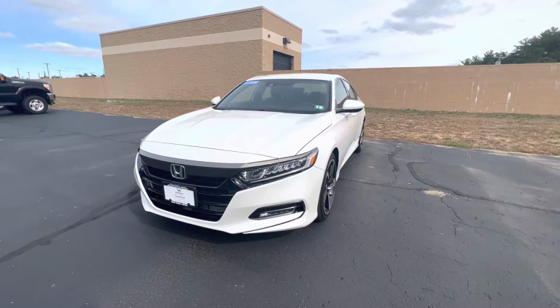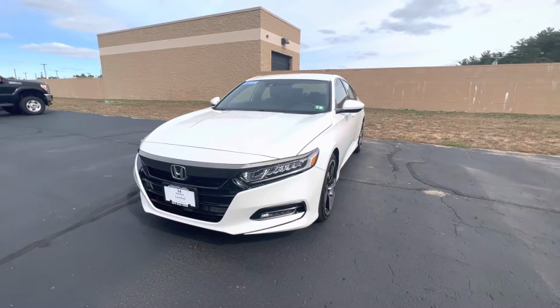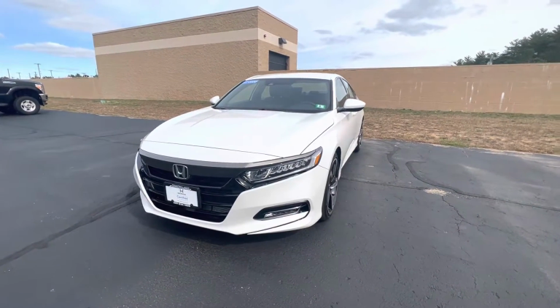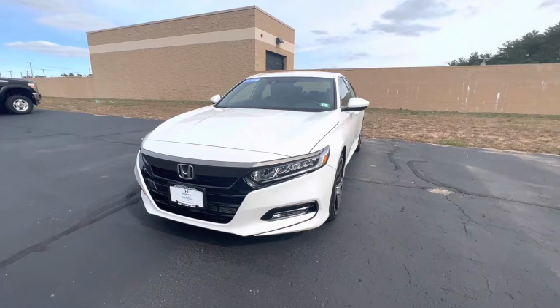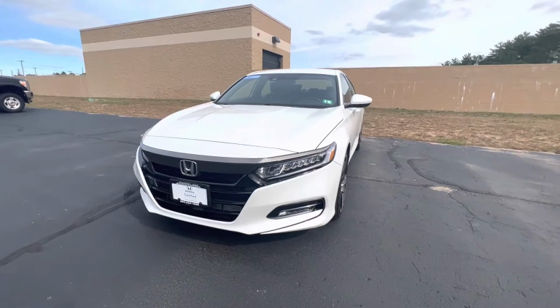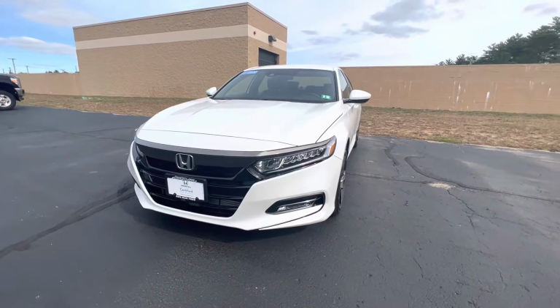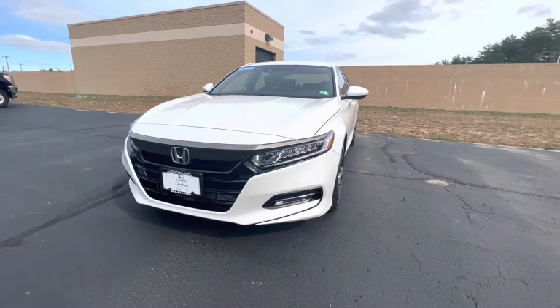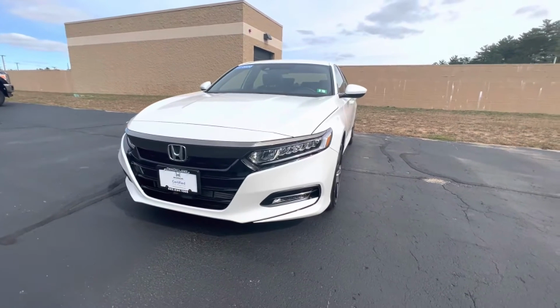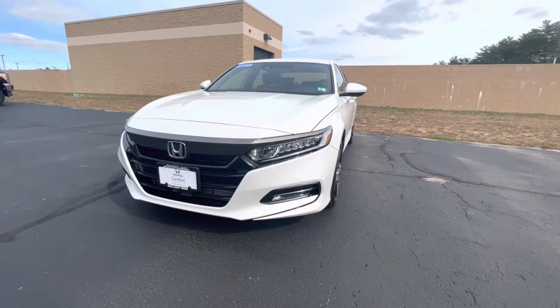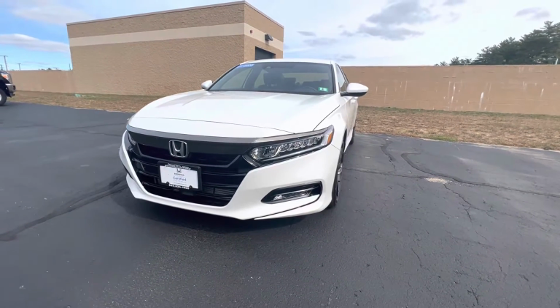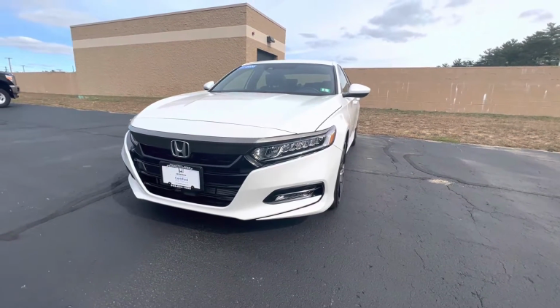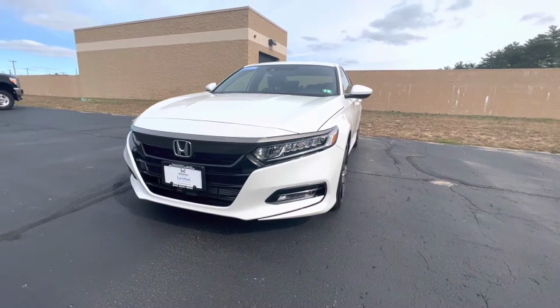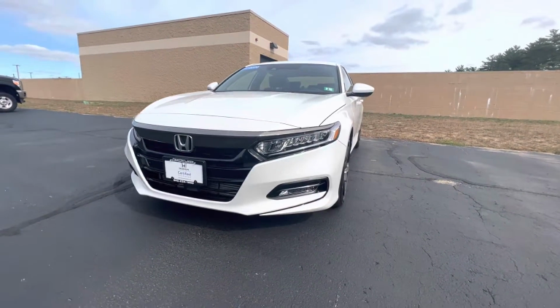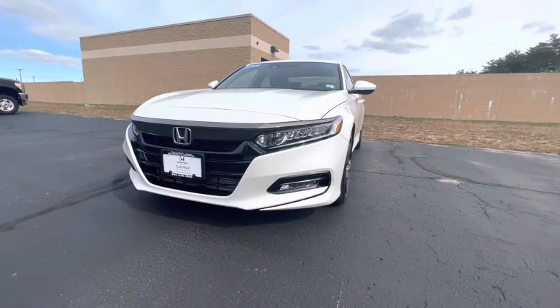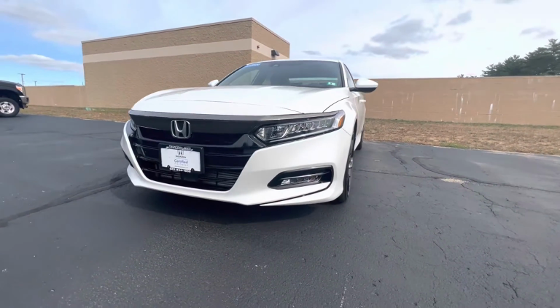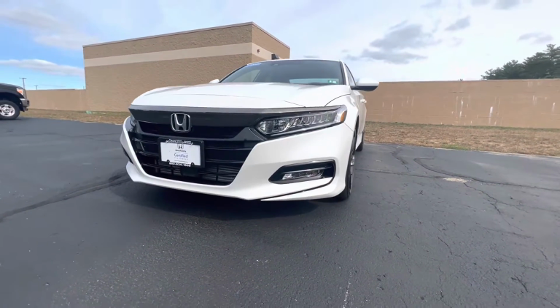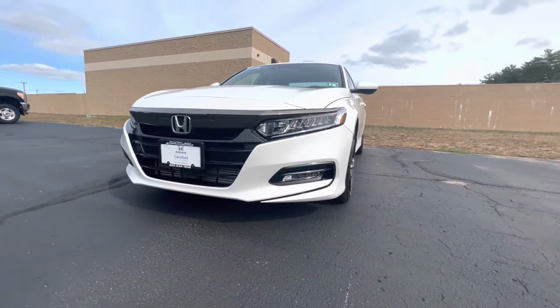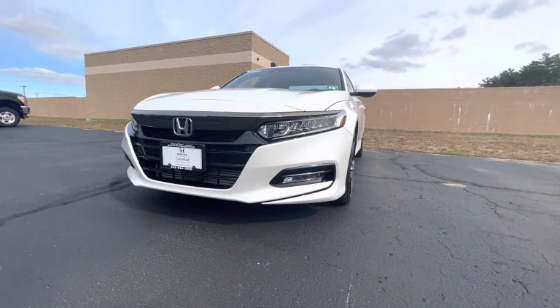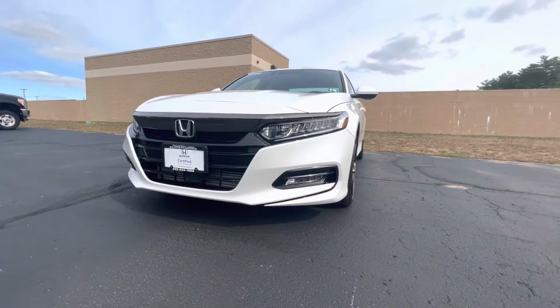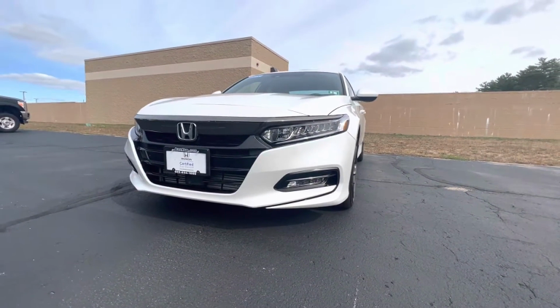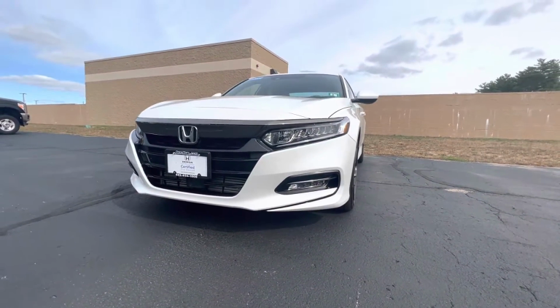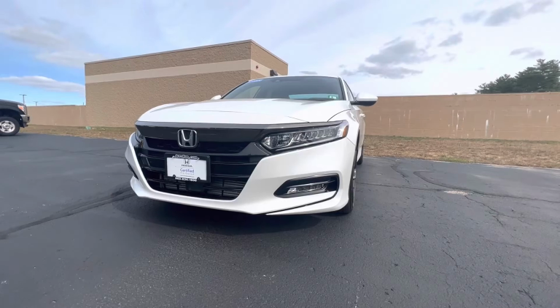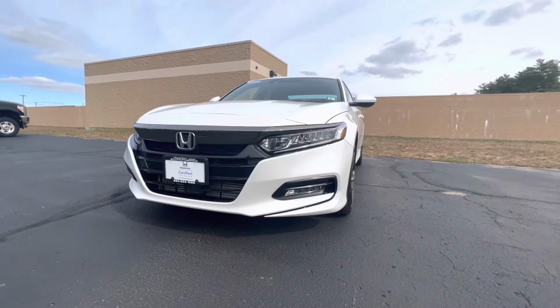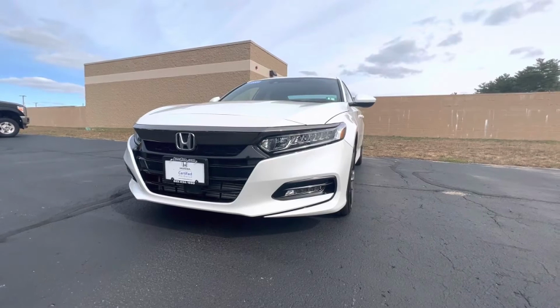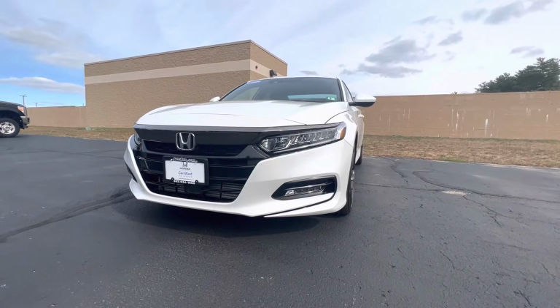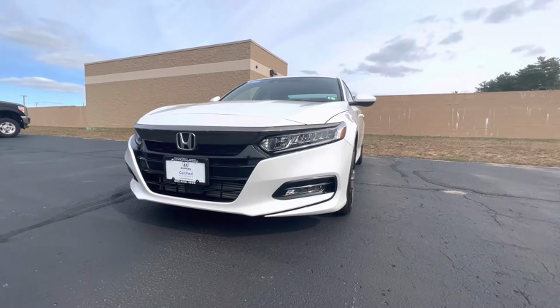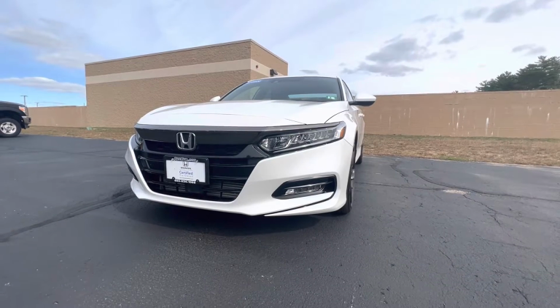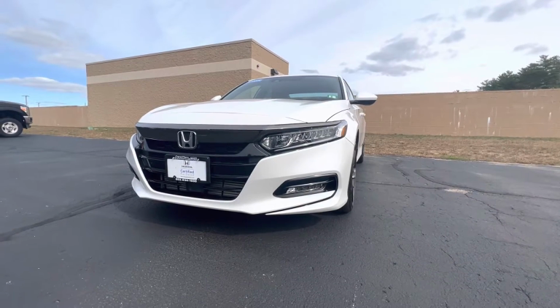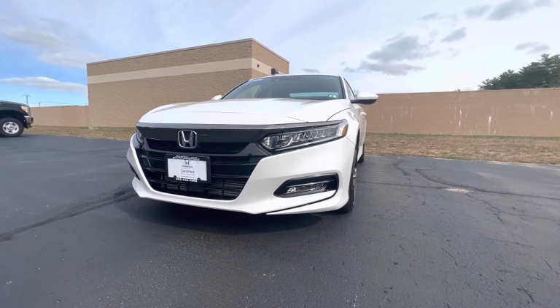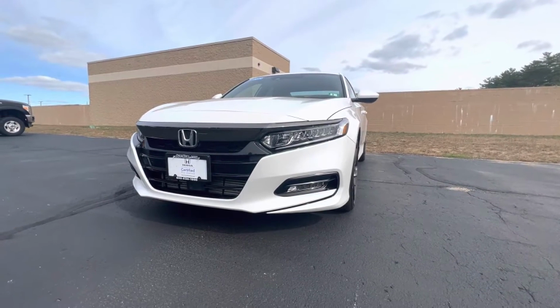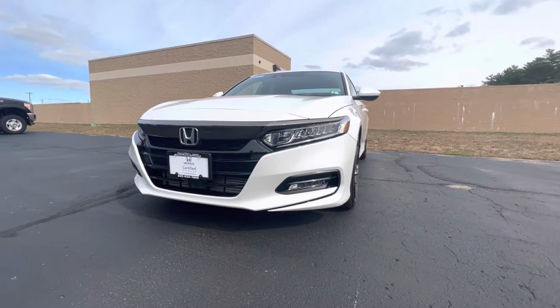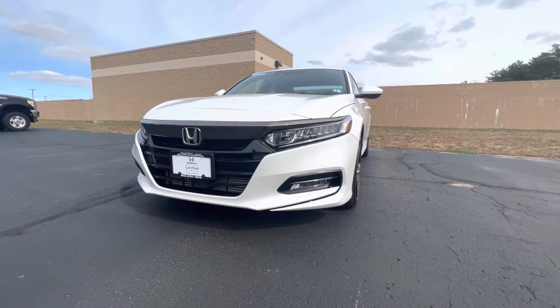Right here starting in the front, we have full LED headlights as well as fog lights. Very nice, super sleek, super bright at night — no issue seeing at all.